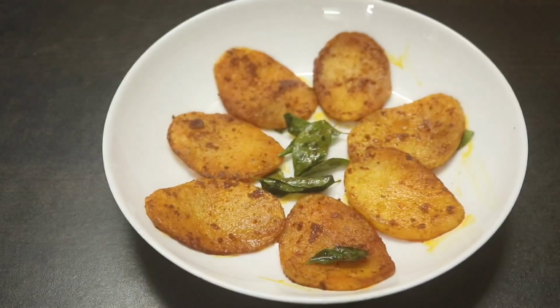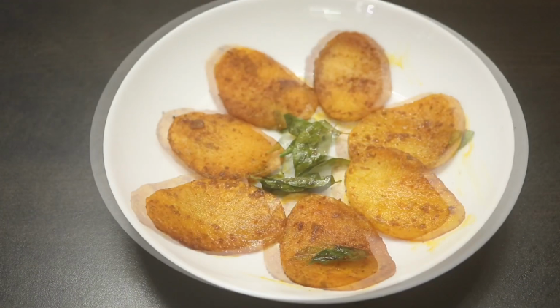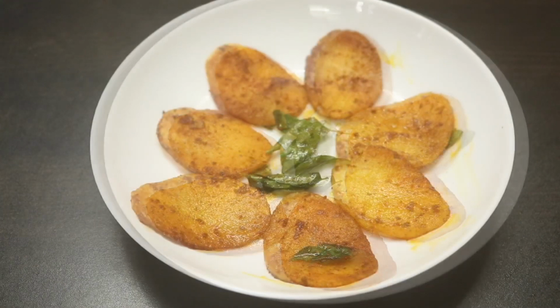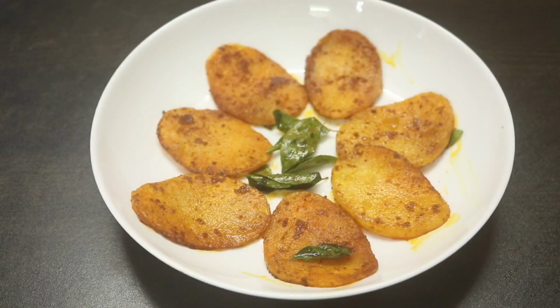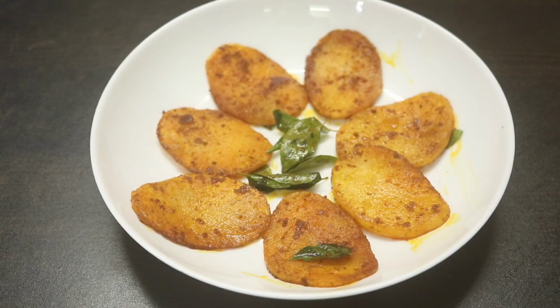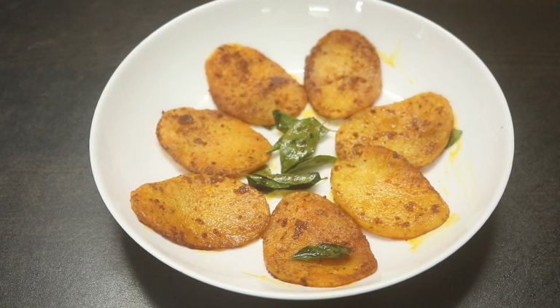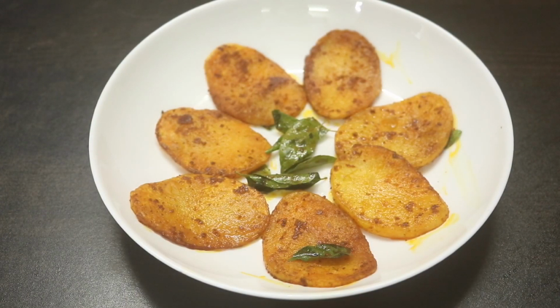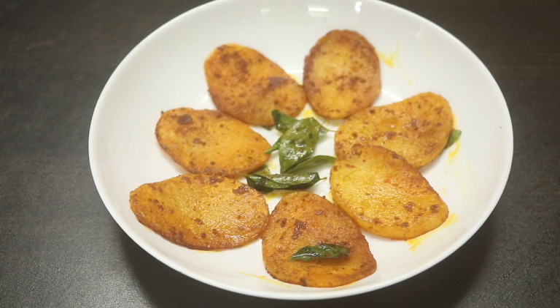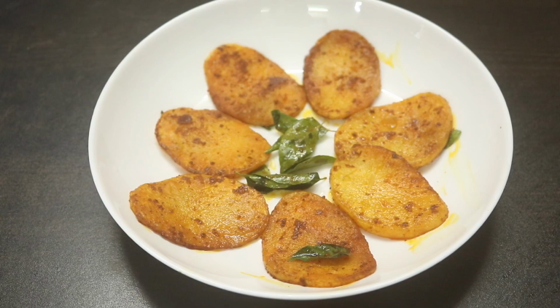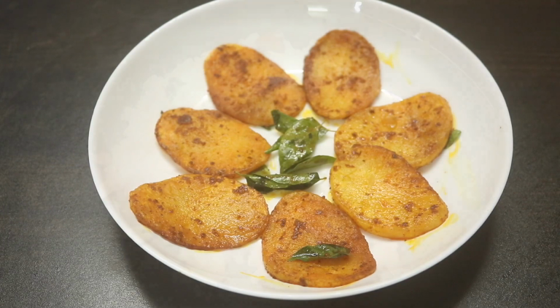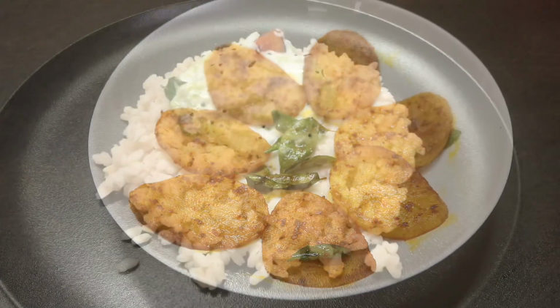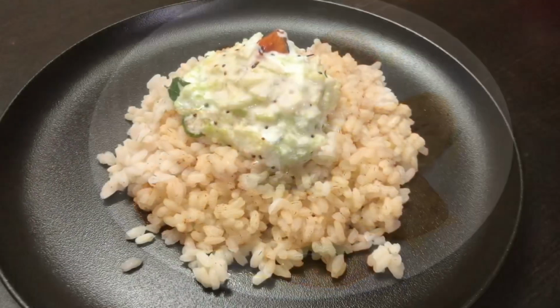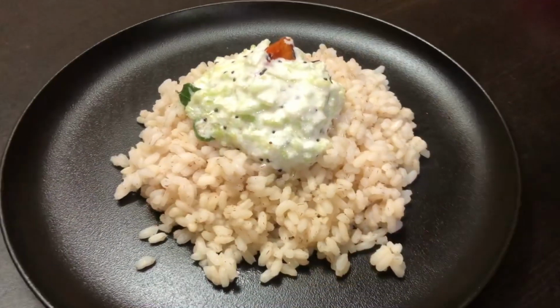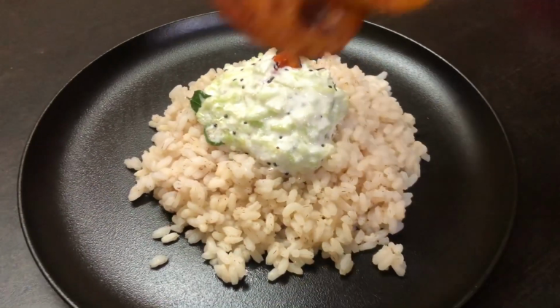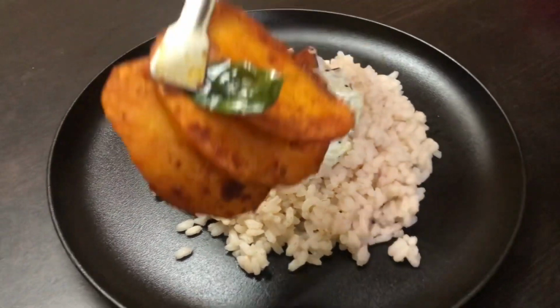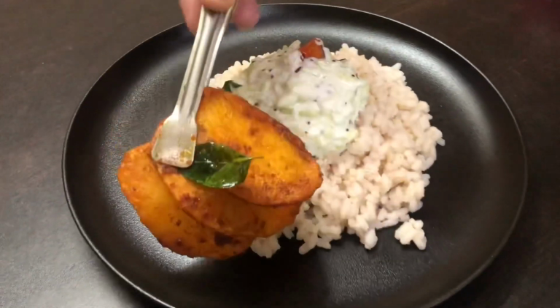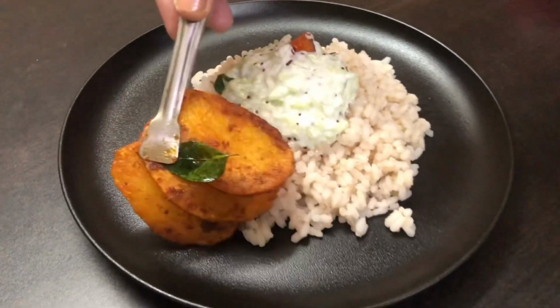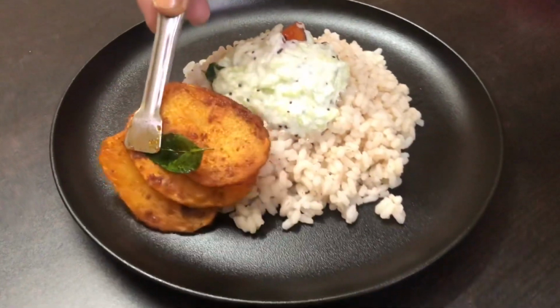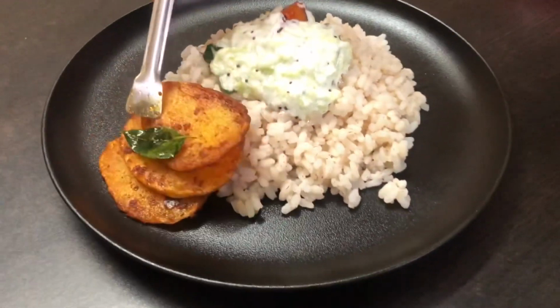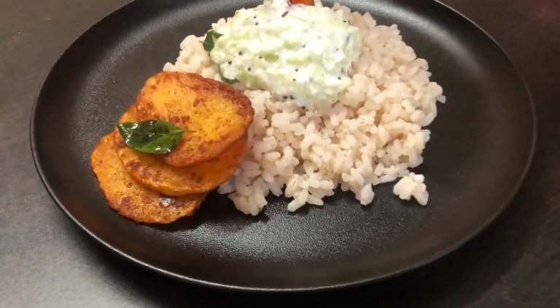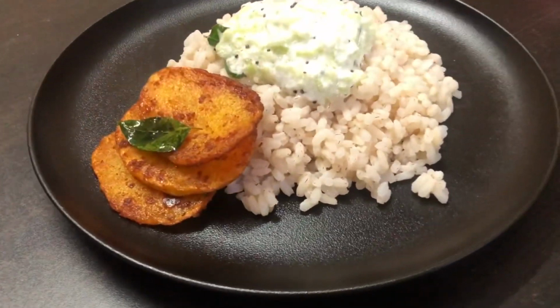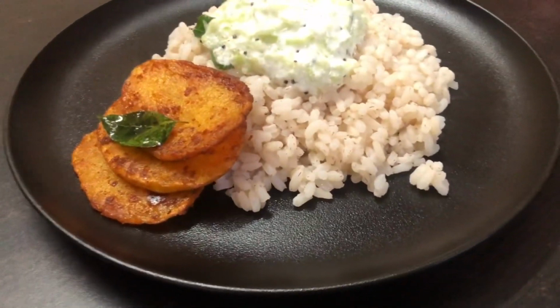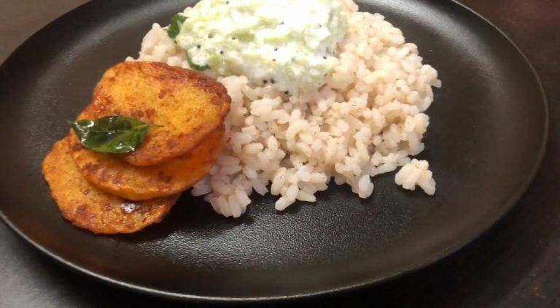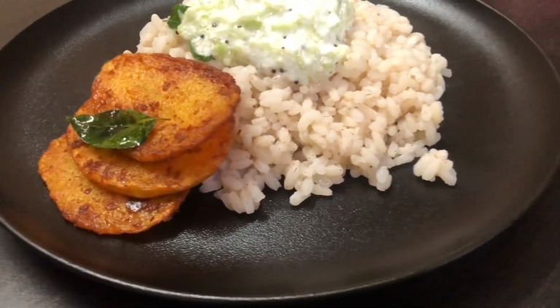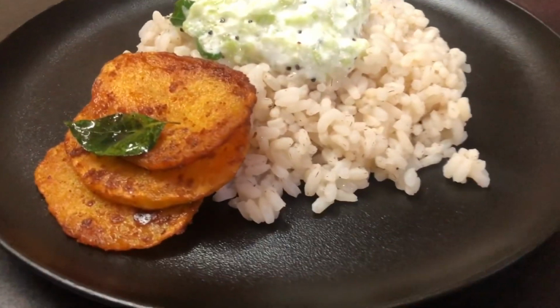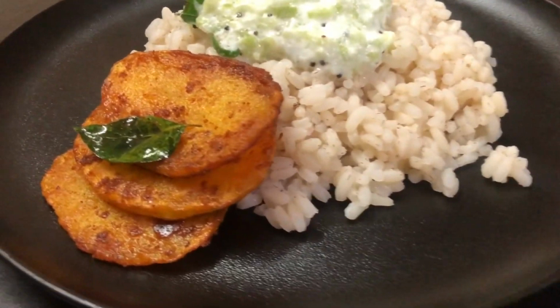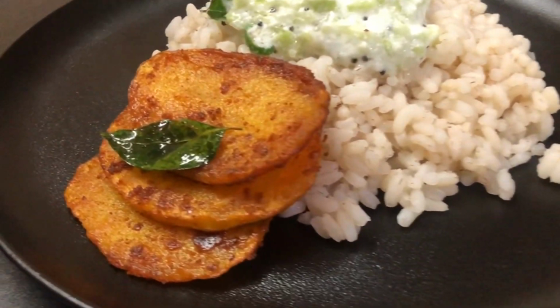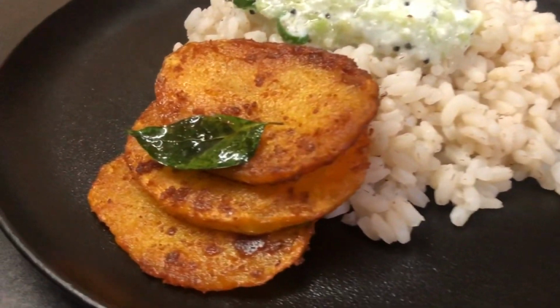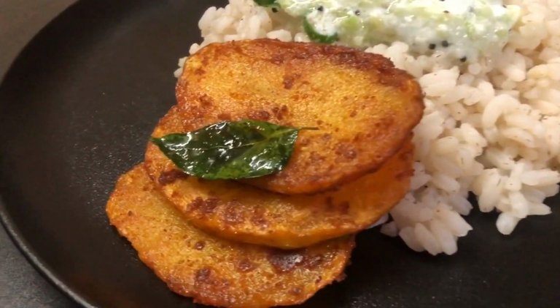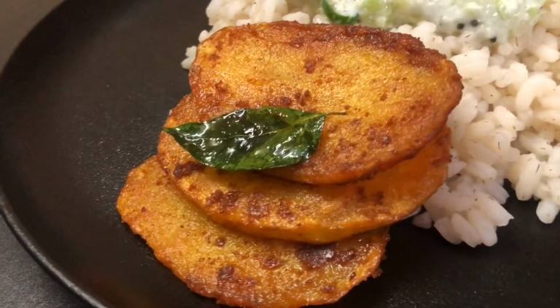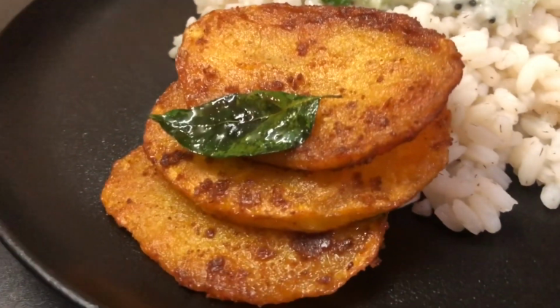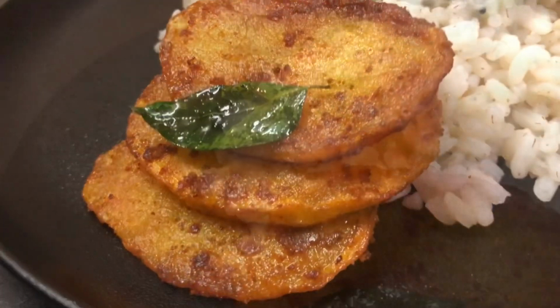I am cooking it like this. It is good to fry it in the same way. We have a main curry. It is good to fry it in the same way.